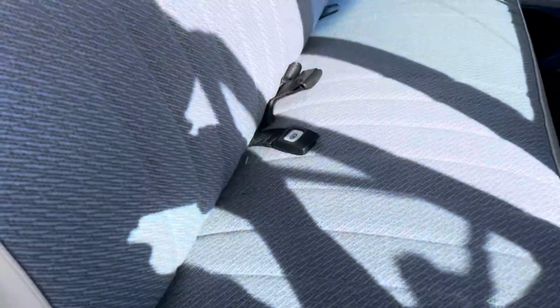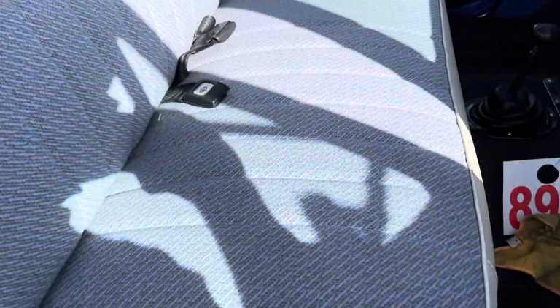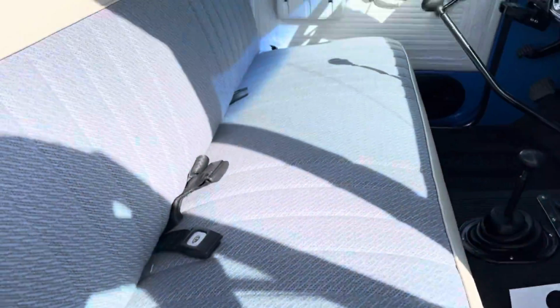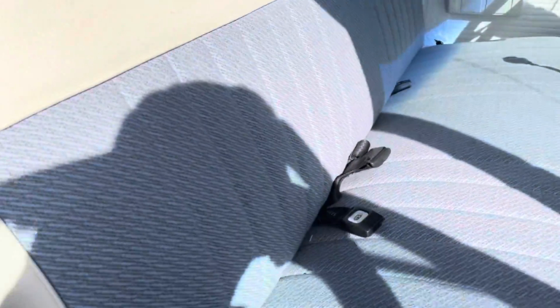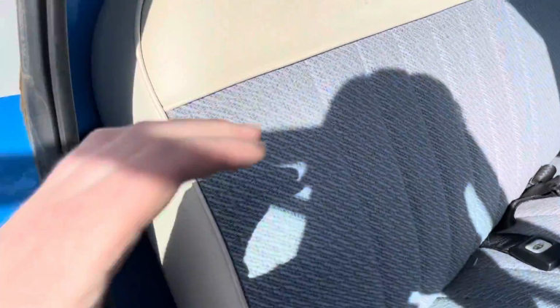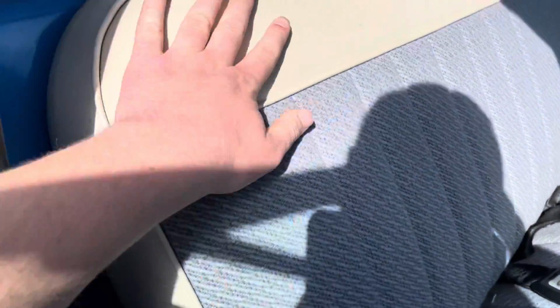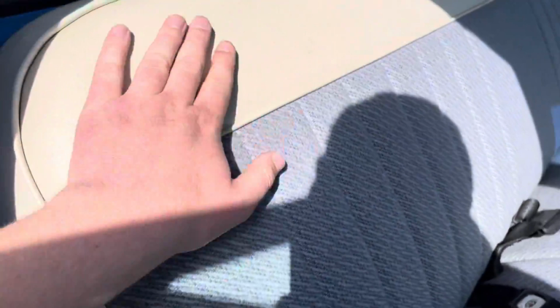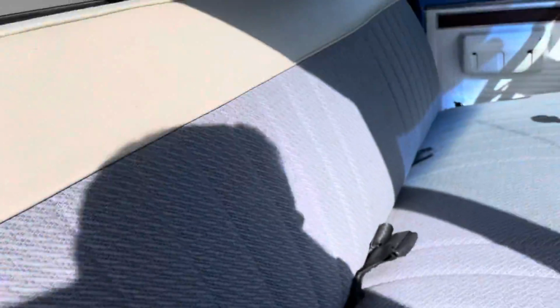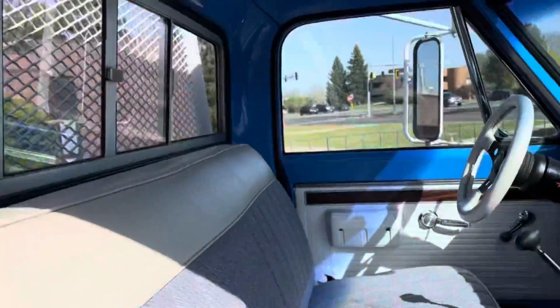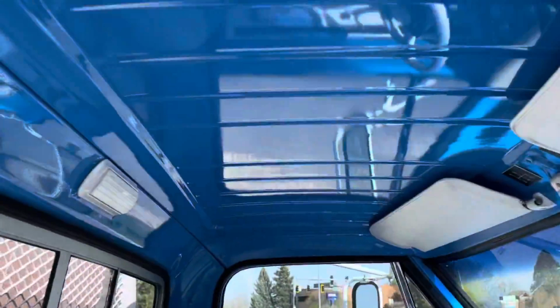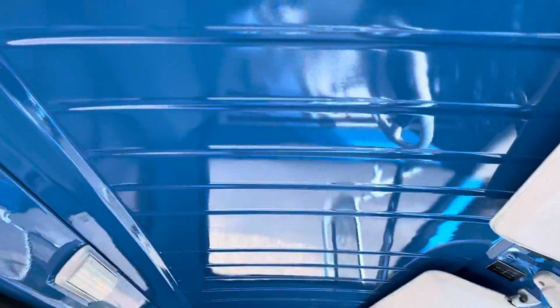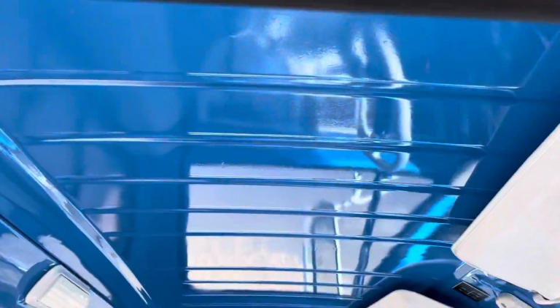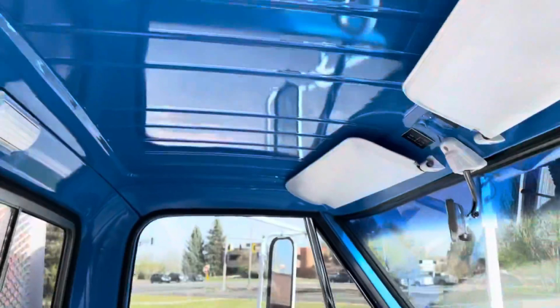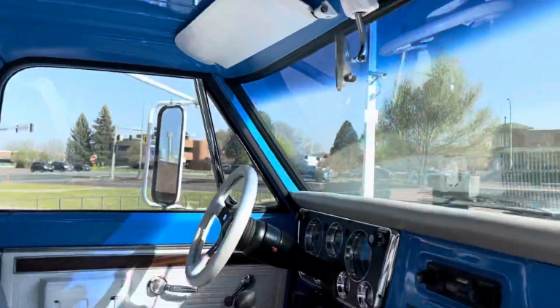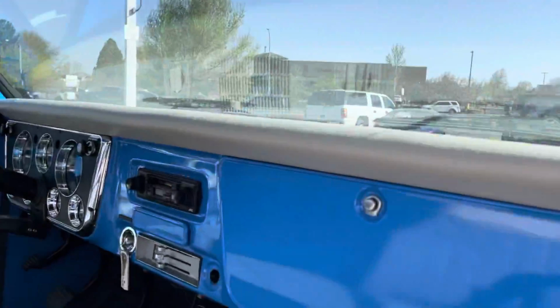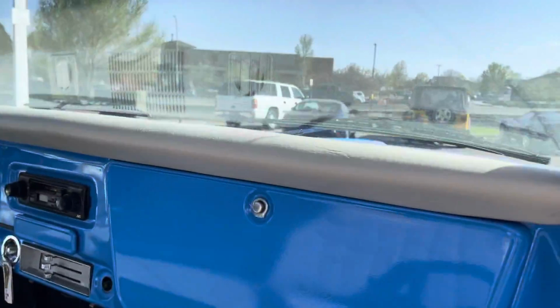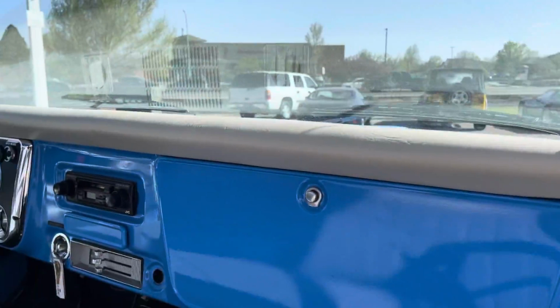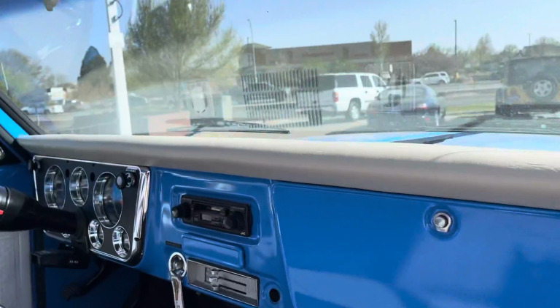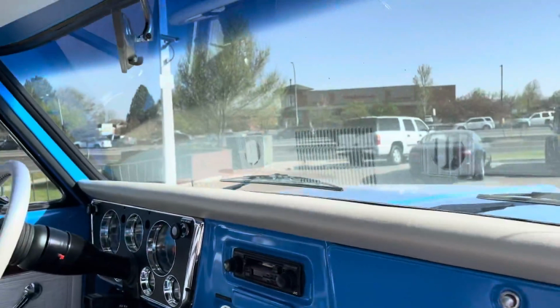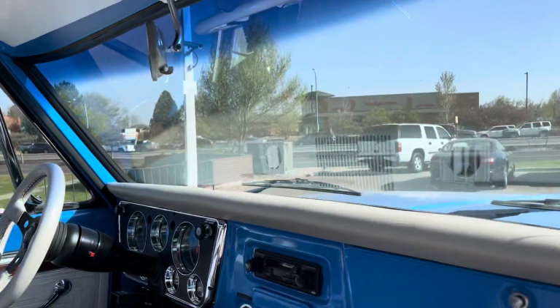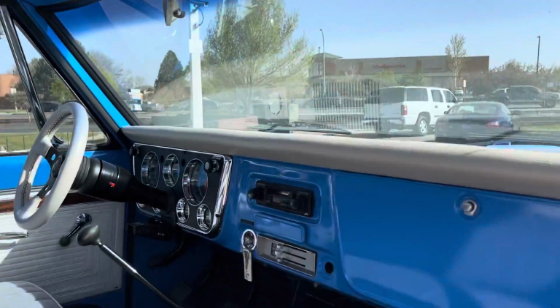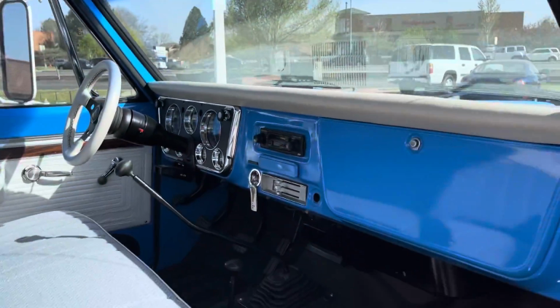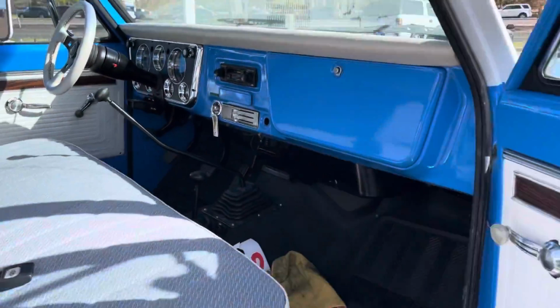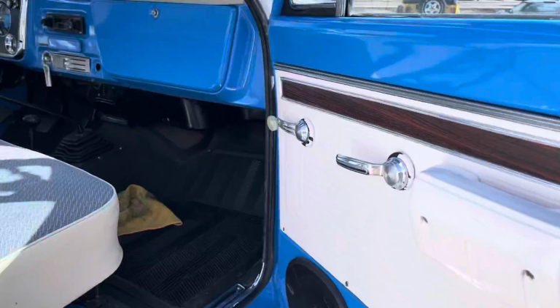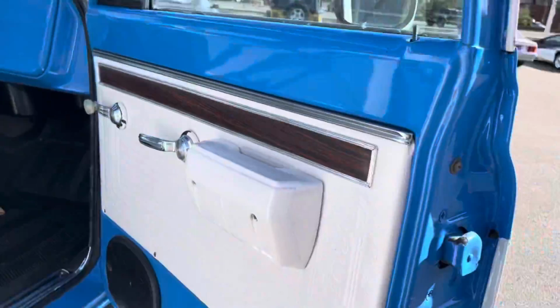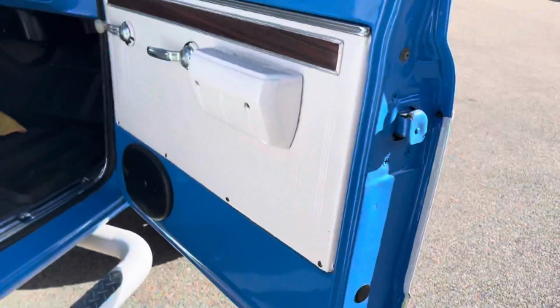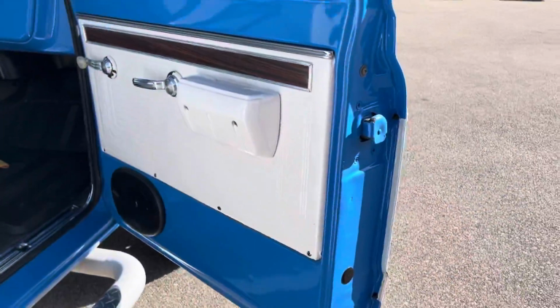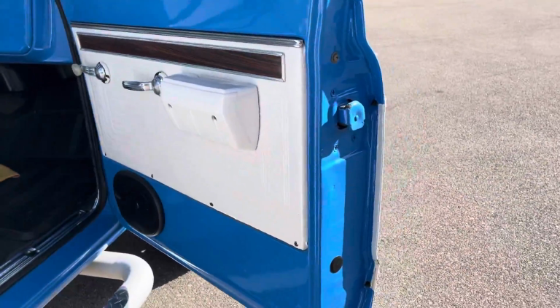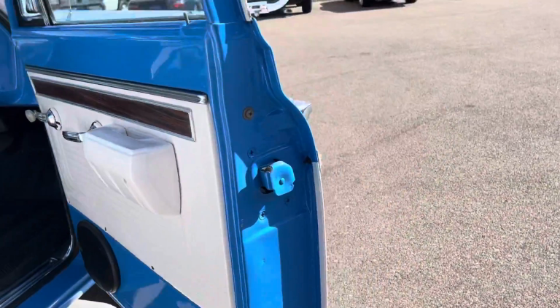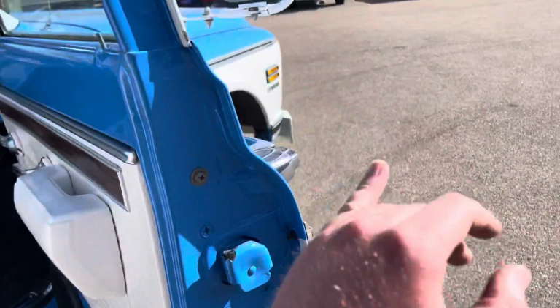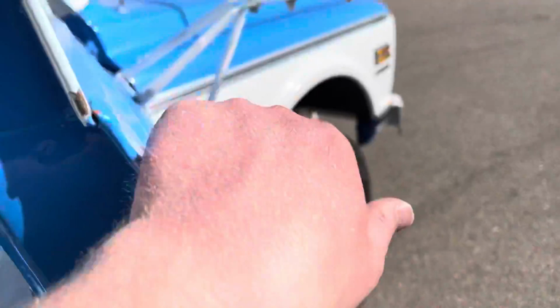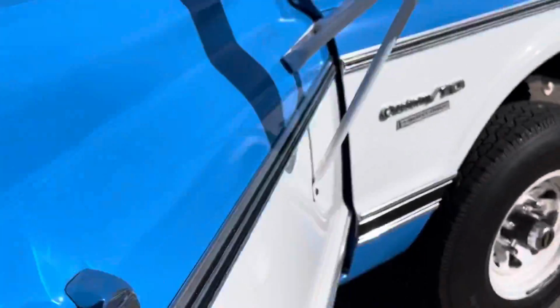This truck has a nice fabric upholstery with some vinyl up top there, a headliner, and an all-new painted dash. Really, really sharp looking inside. Love the white and blue combo on this truck.